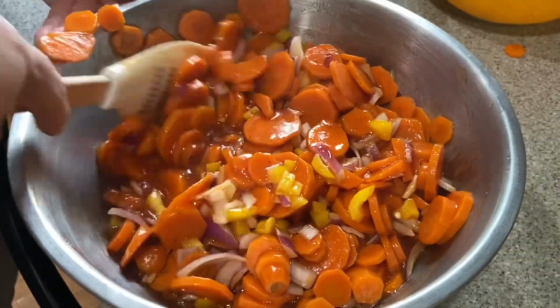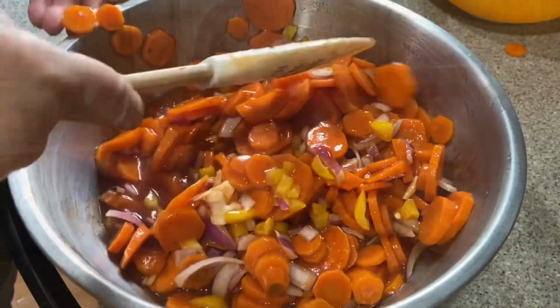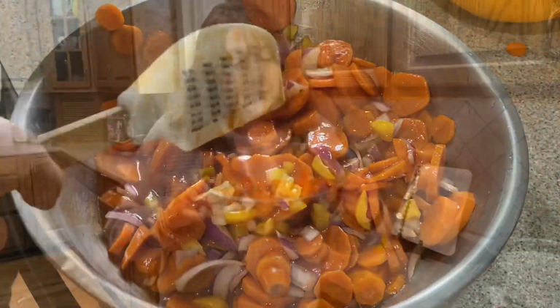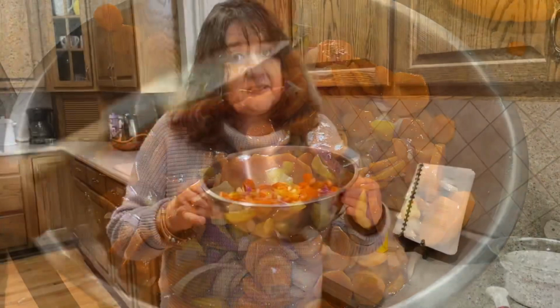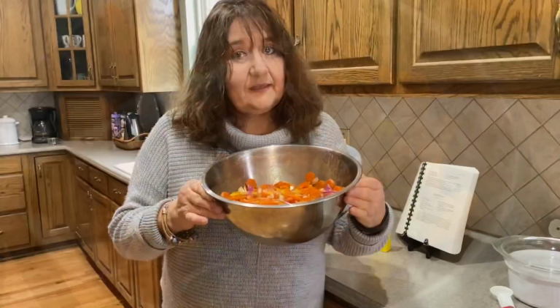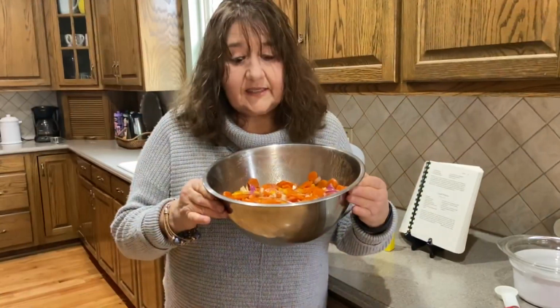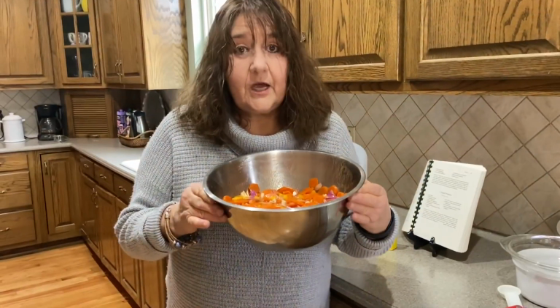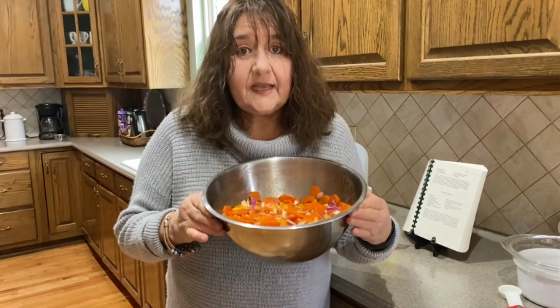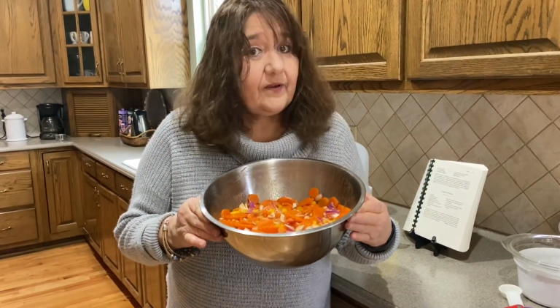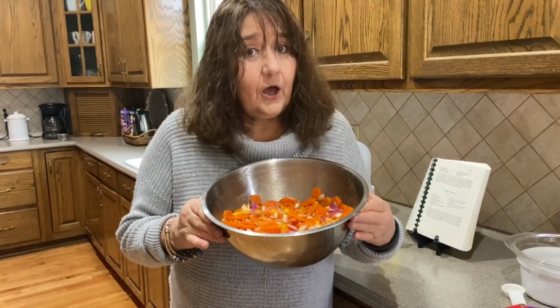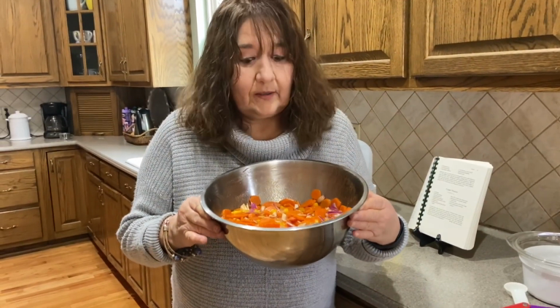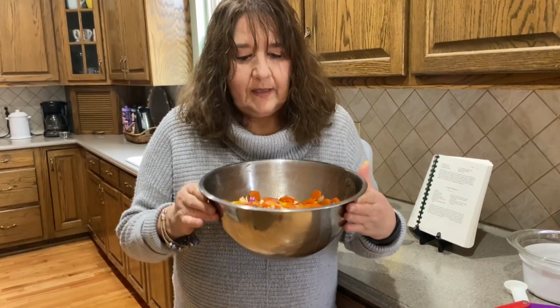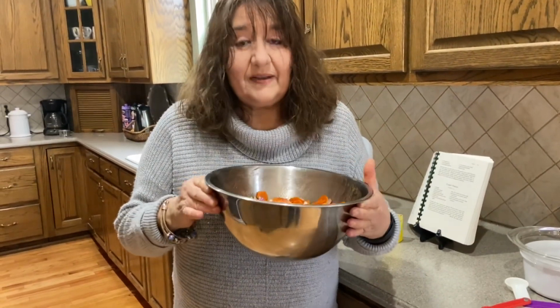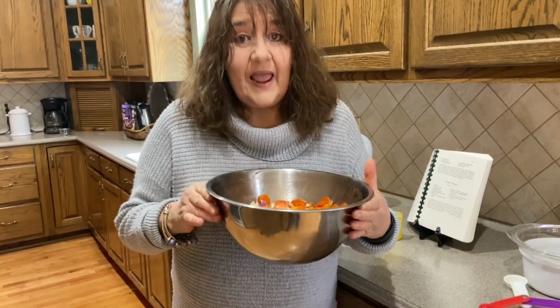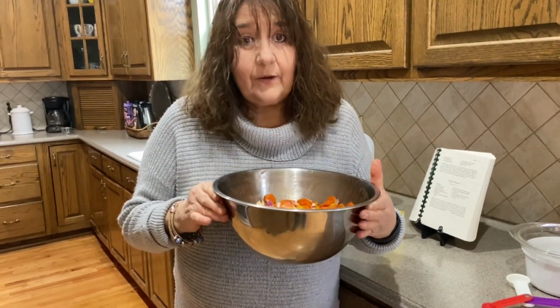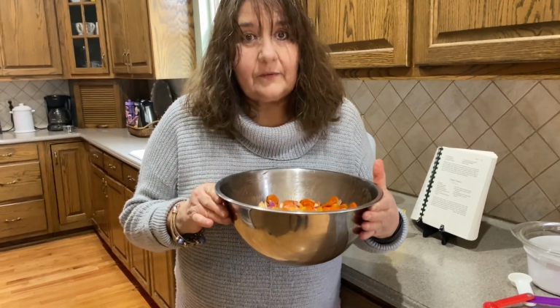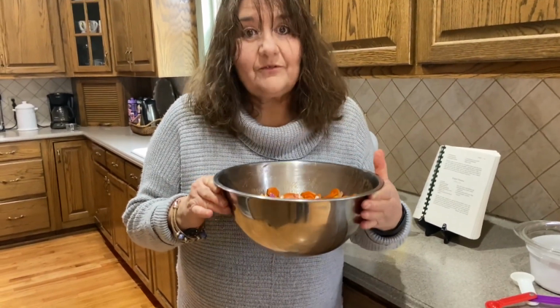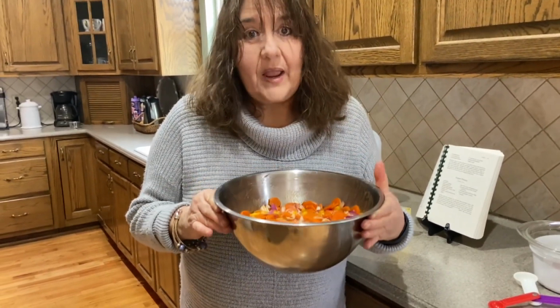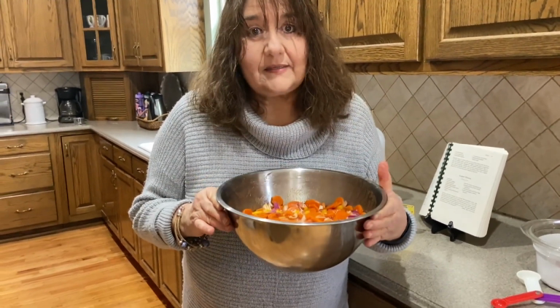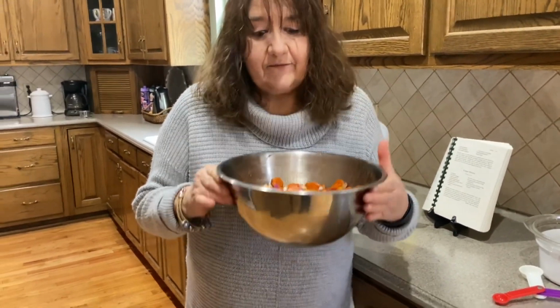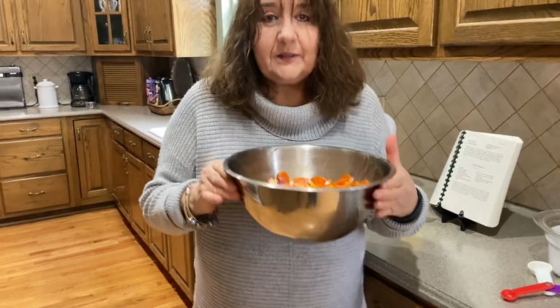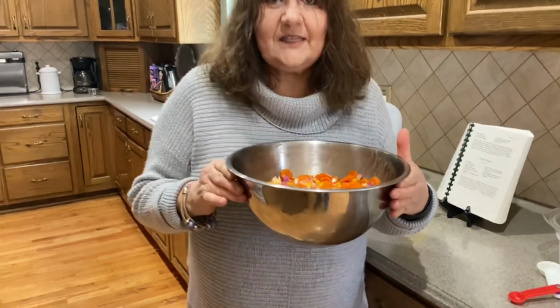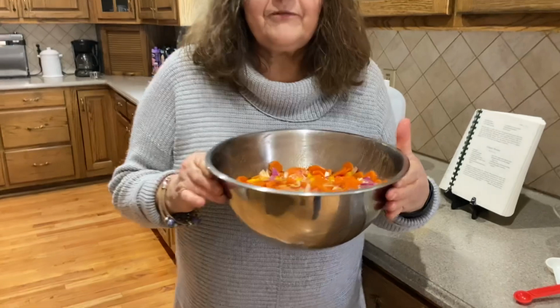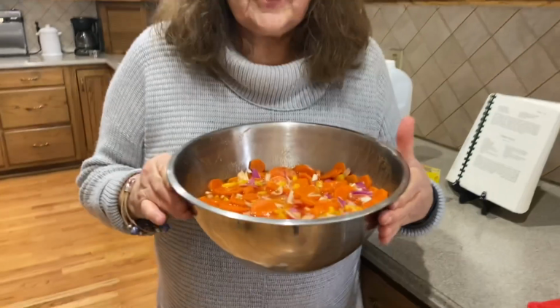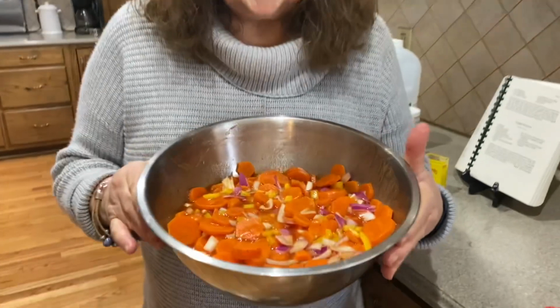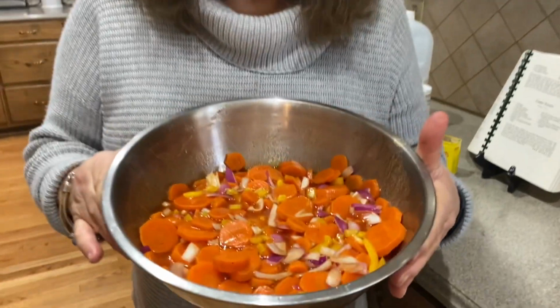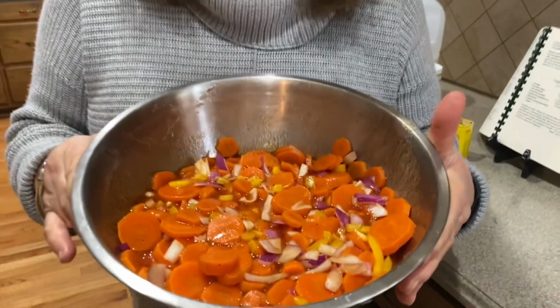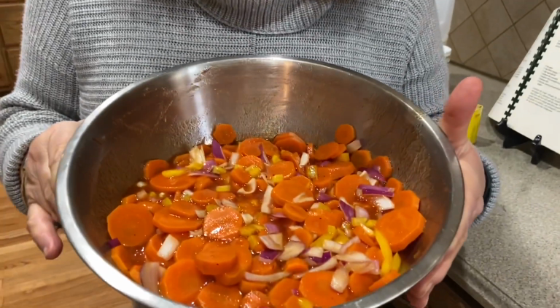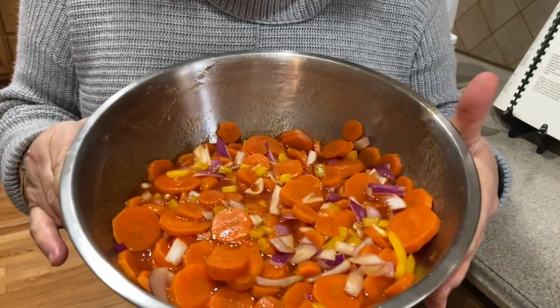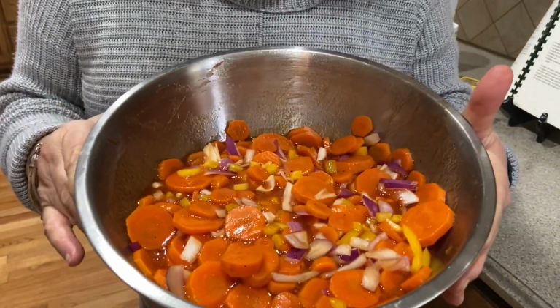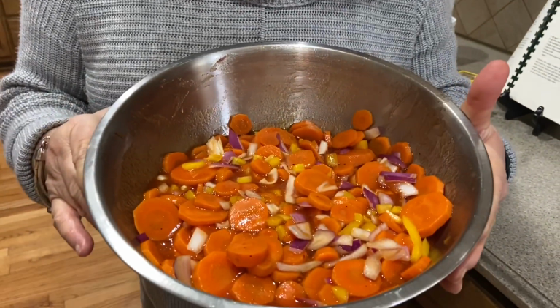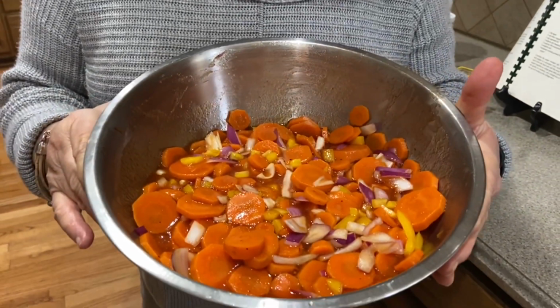As you can see, this did not take very long, but now you have to wait. You have to put this in the refrigerator and wait for 24 hours.